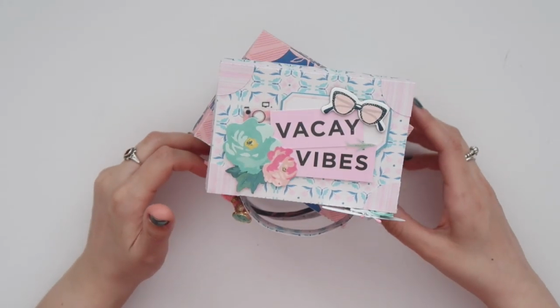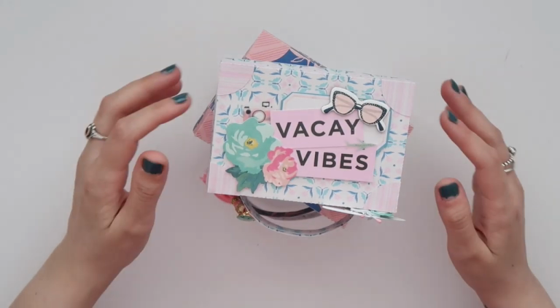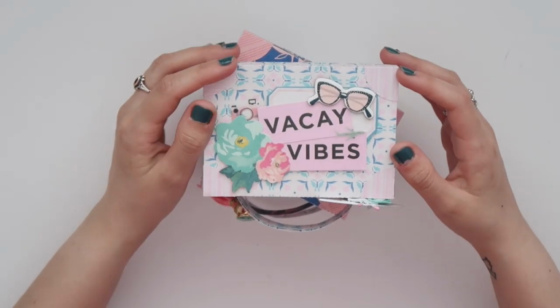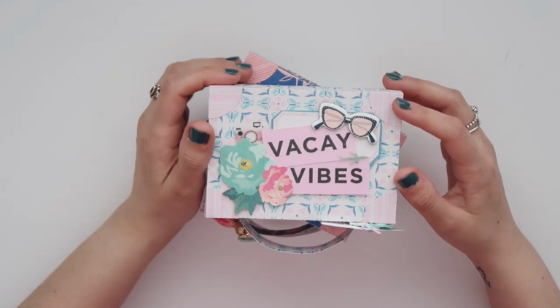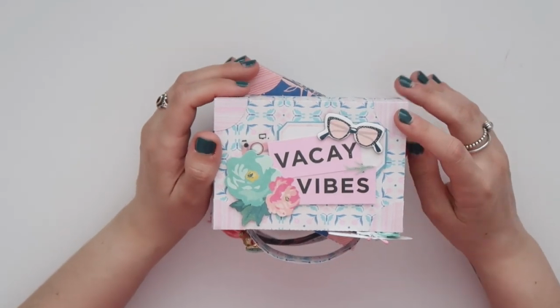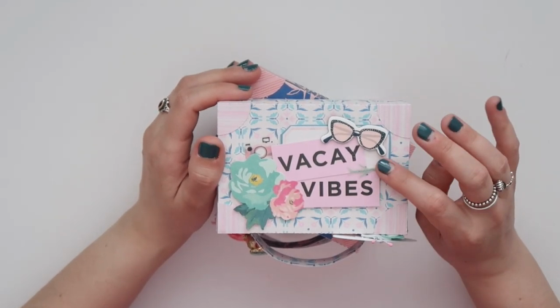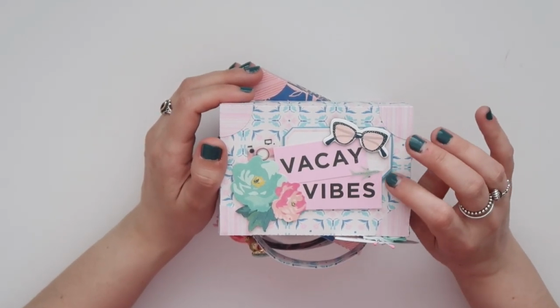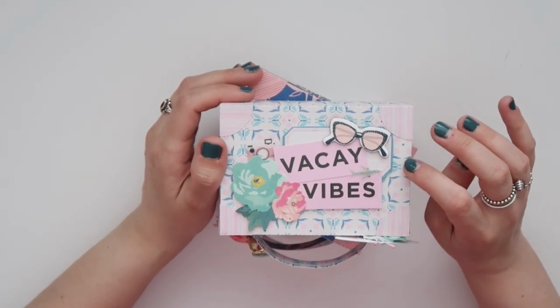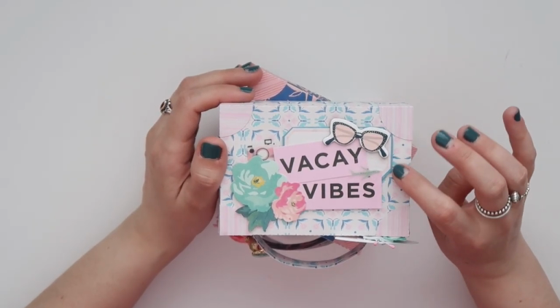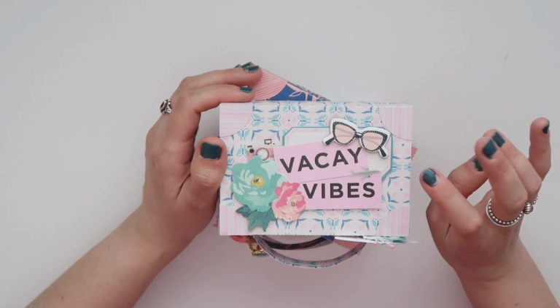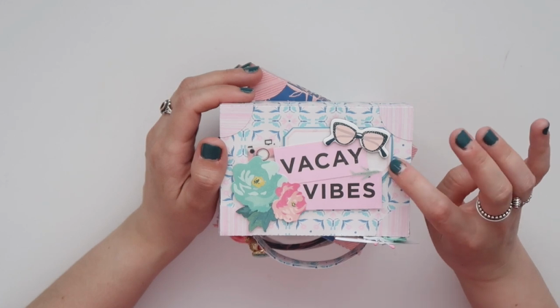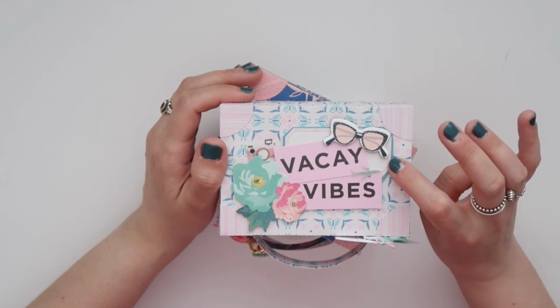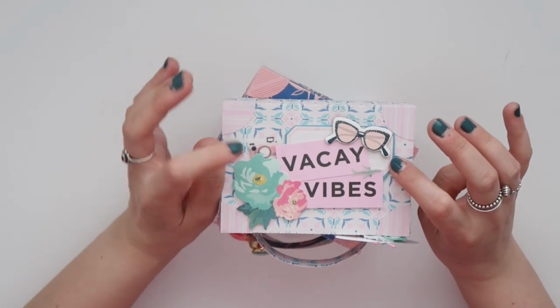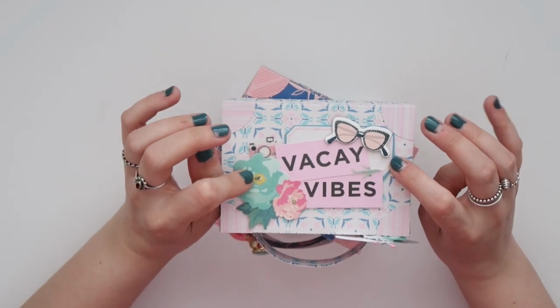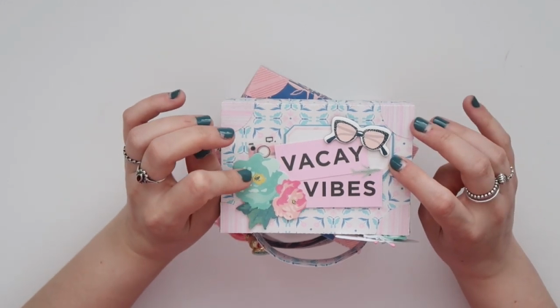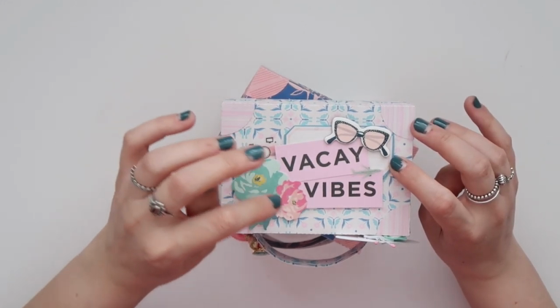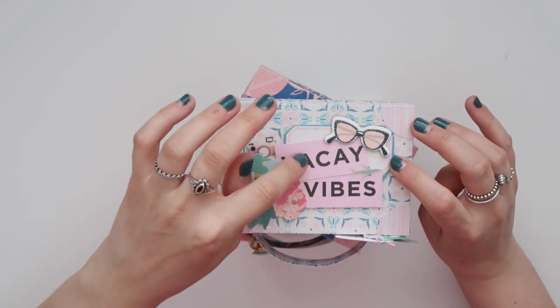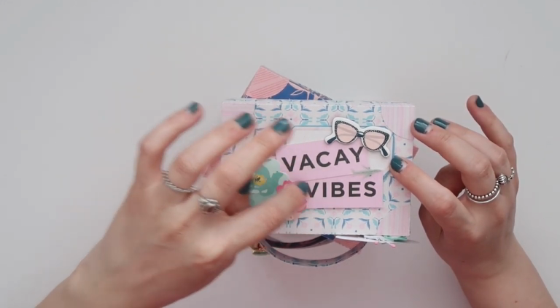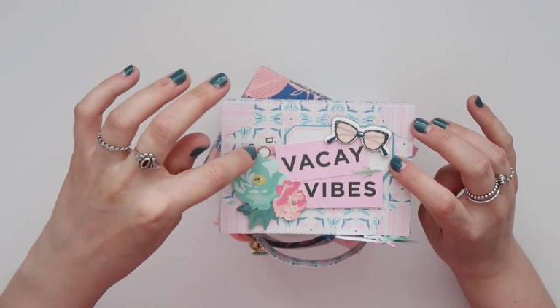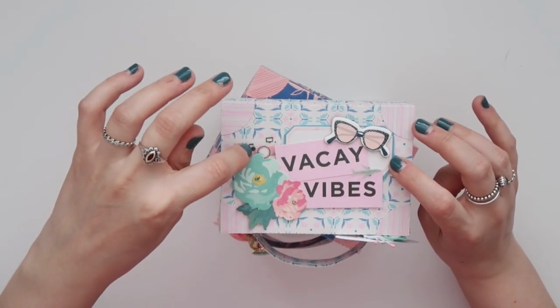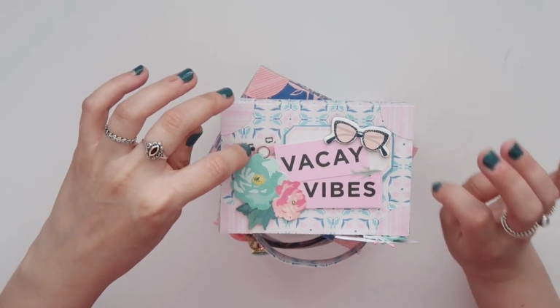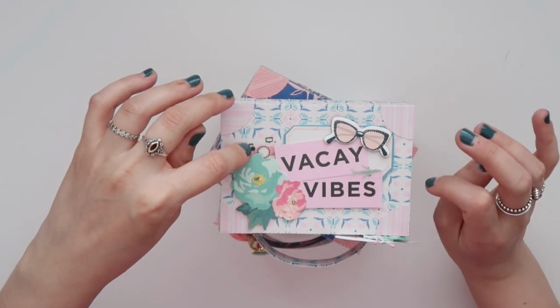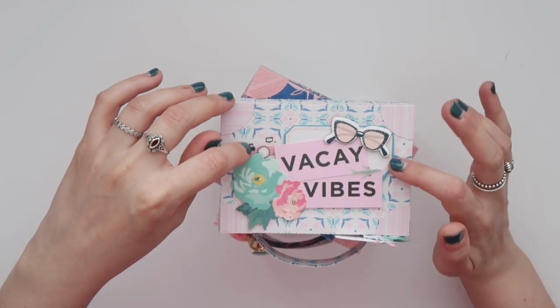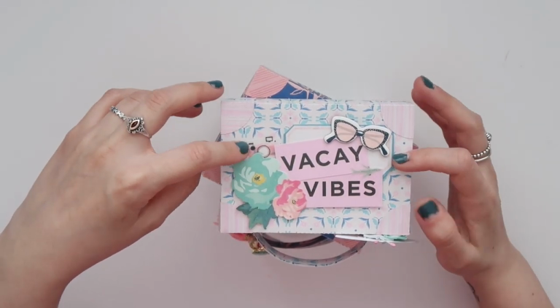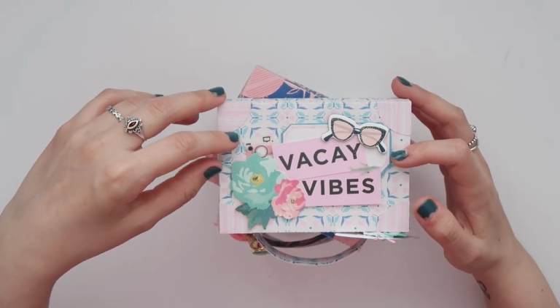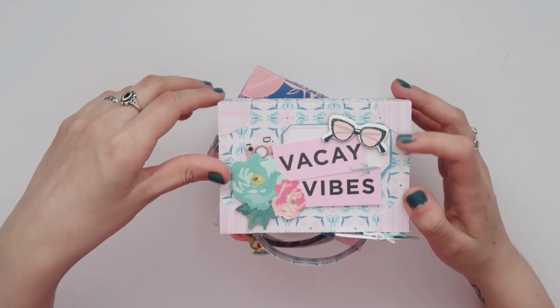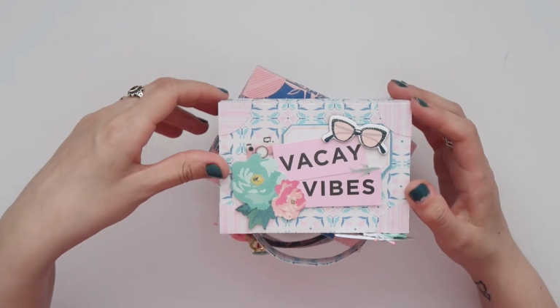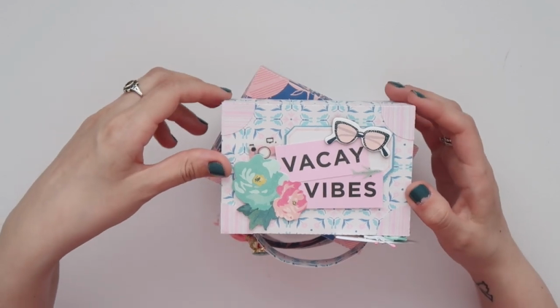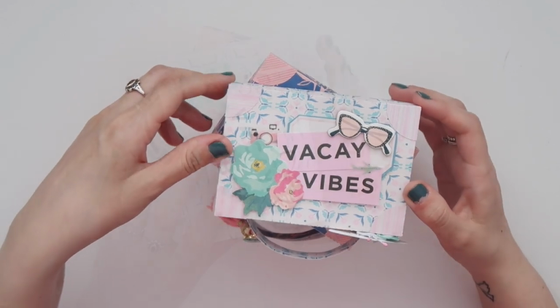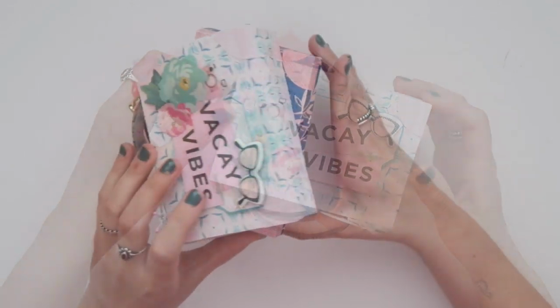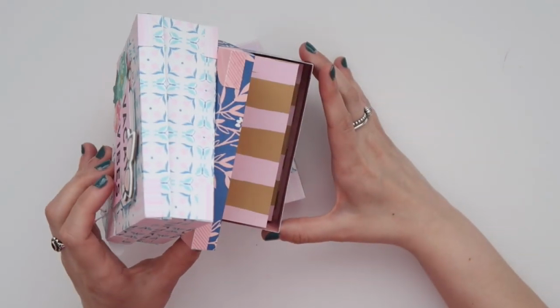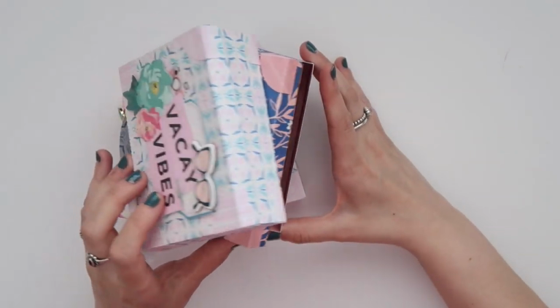For the front, I layered a couple of die cuts — this is from Chasing Dreams, there's a flower, the vacation vibe, and everything else is from the Sunny Days collection. All three of them open.